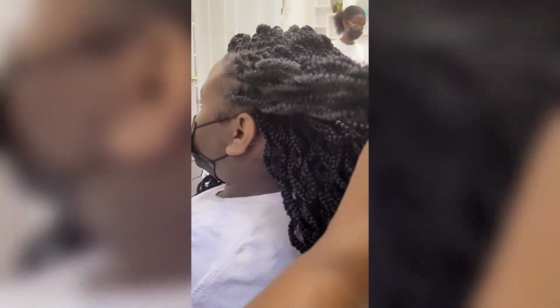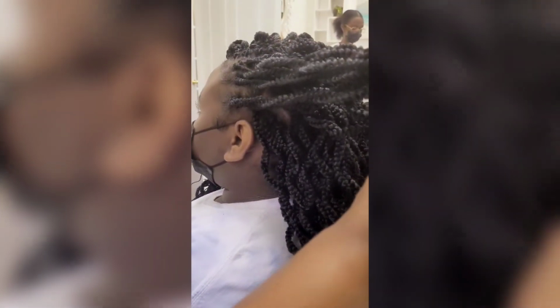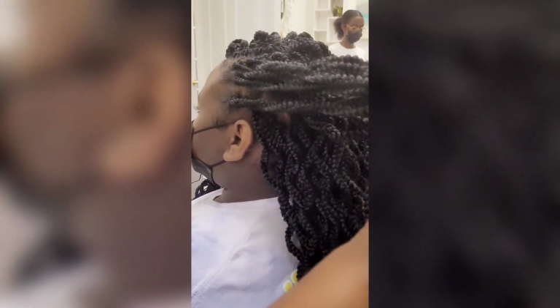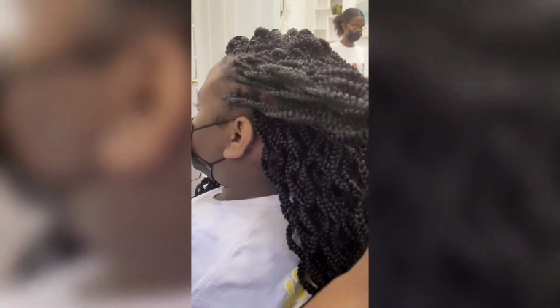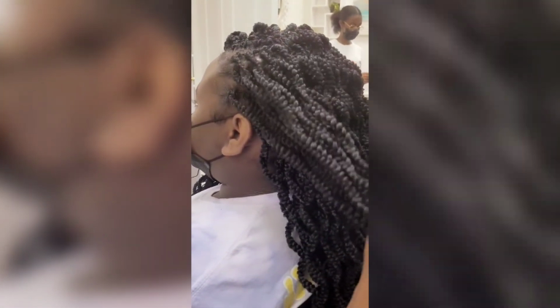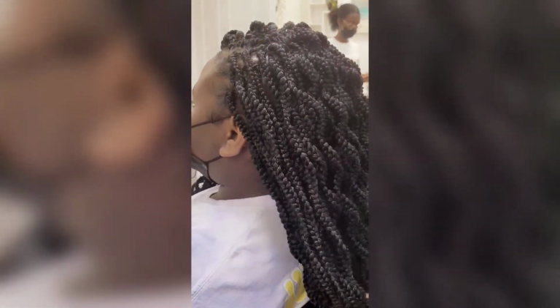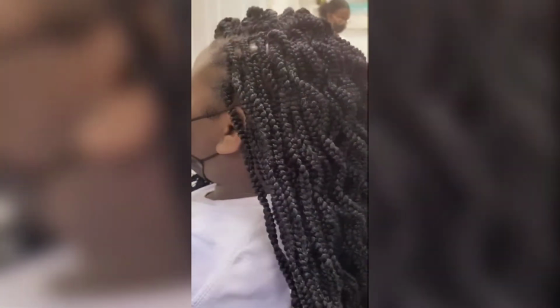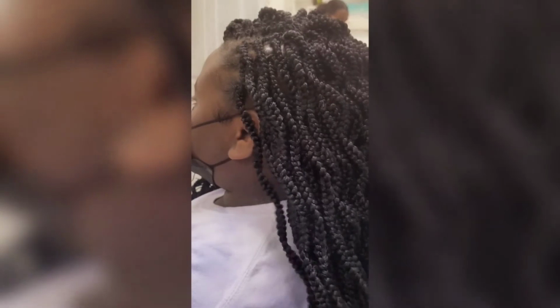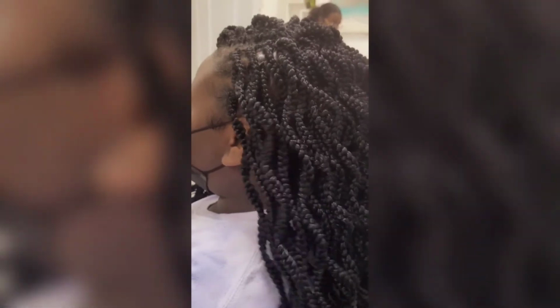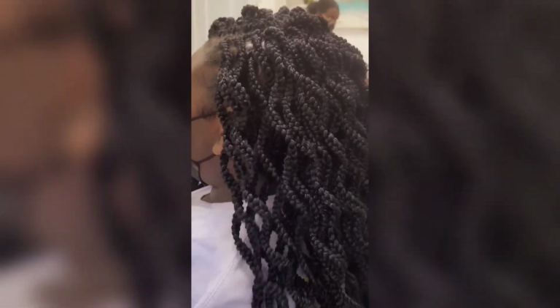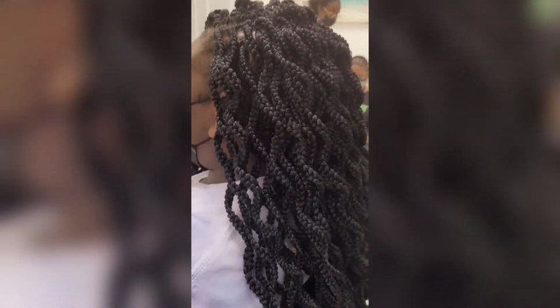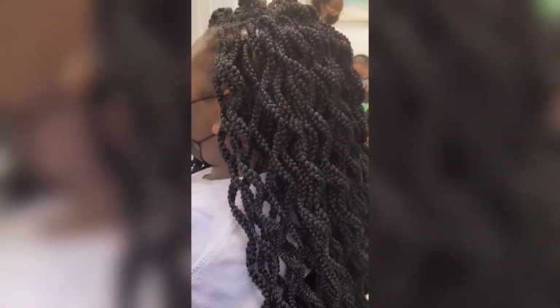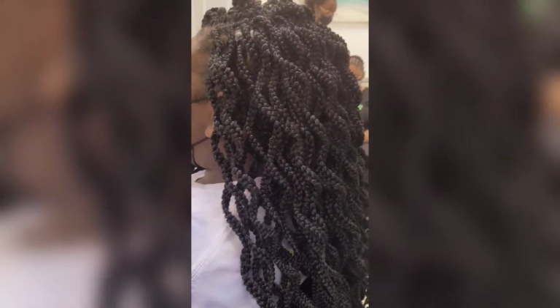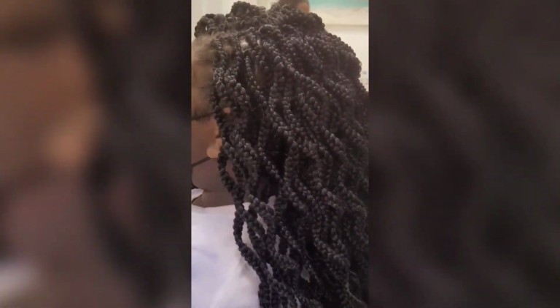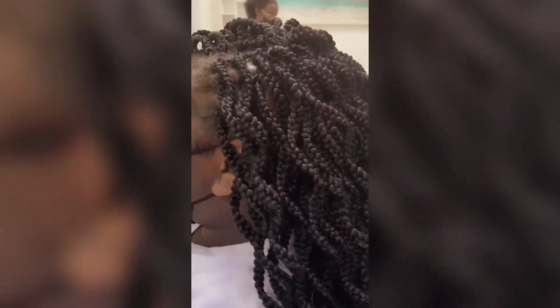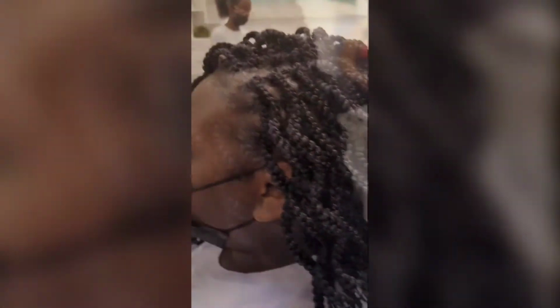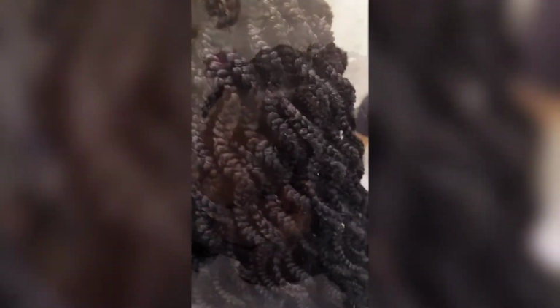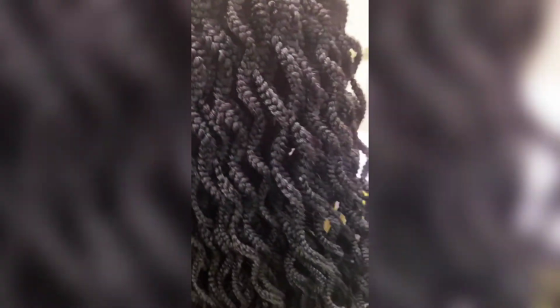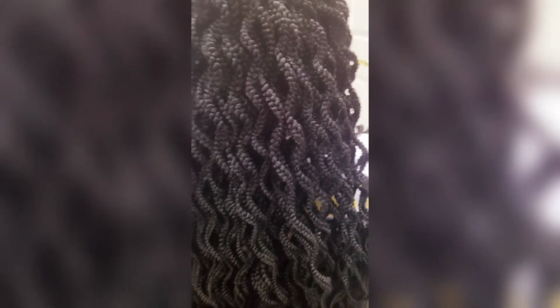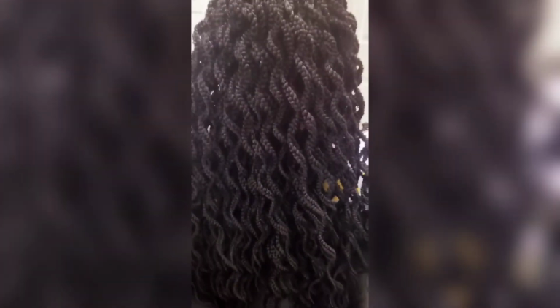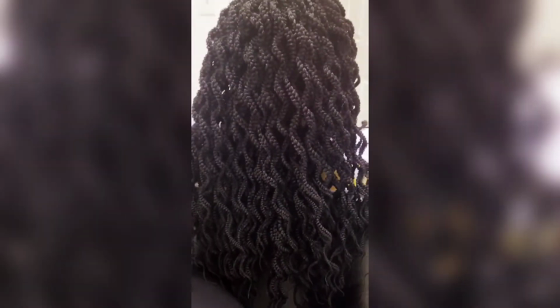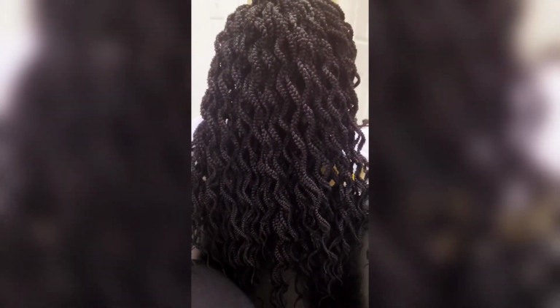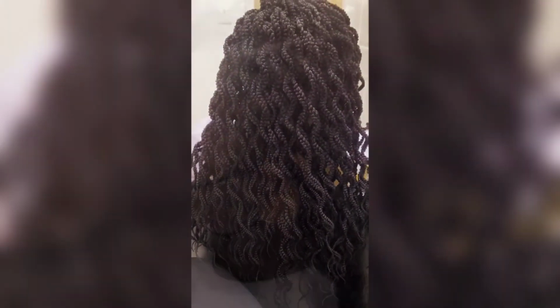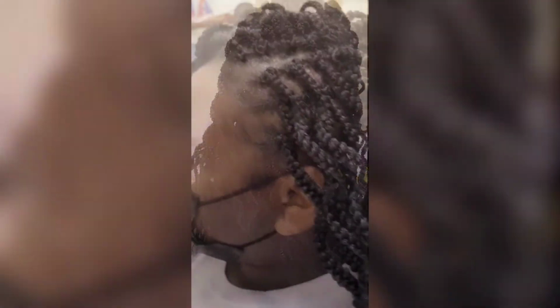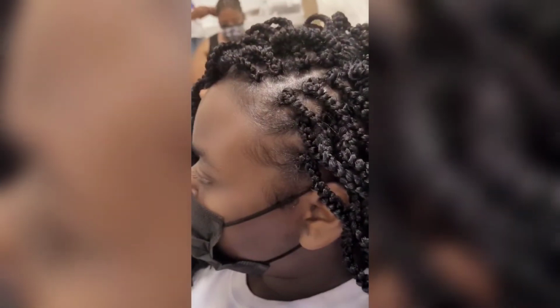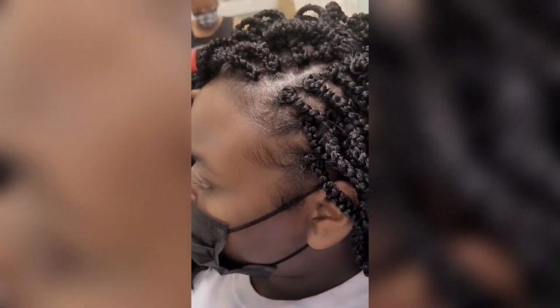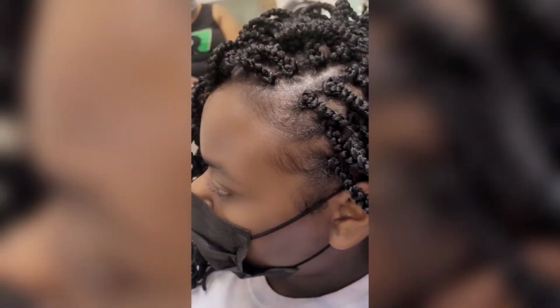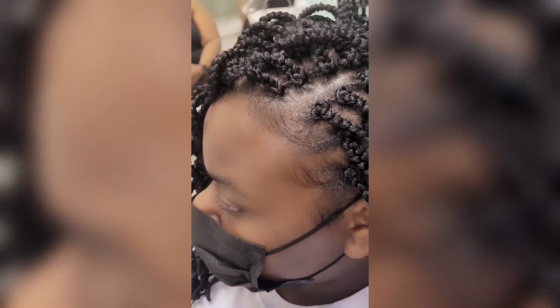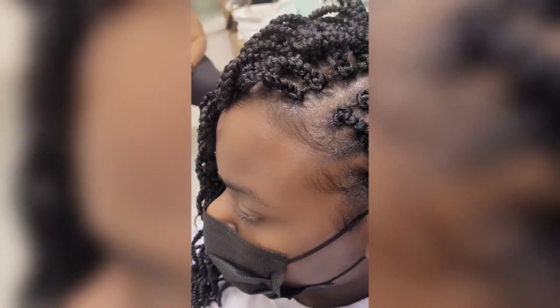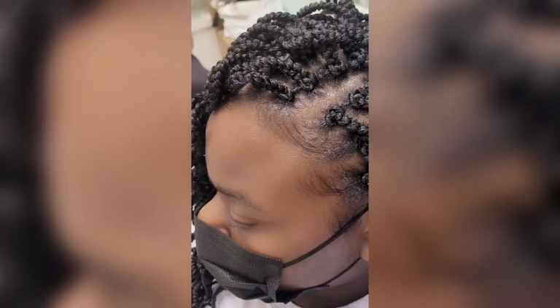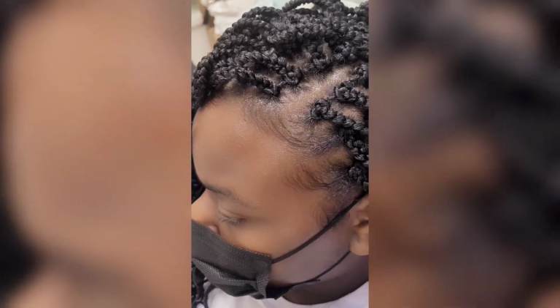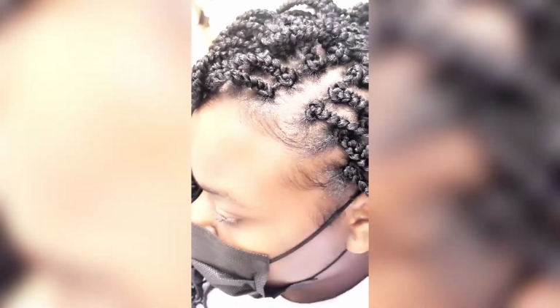And have it look natural and flawless. I love this look. The hair is durable — you can swim, you can shampoo in this hair, and you will be amazed how well this hair holds up.